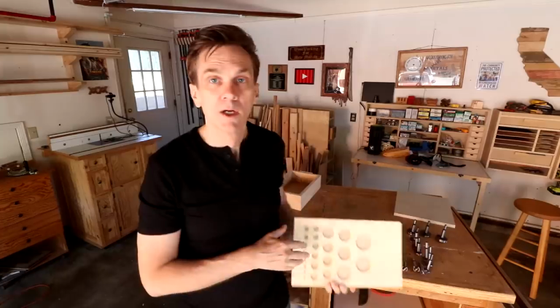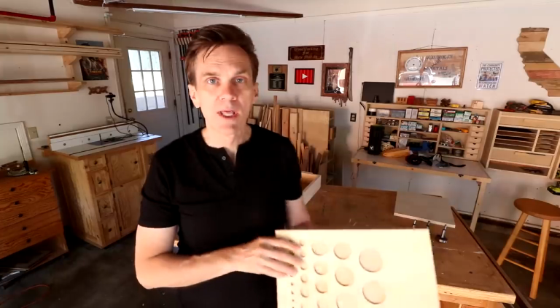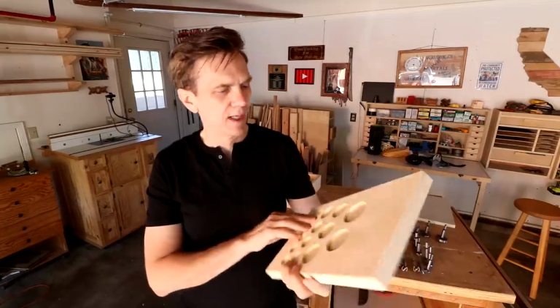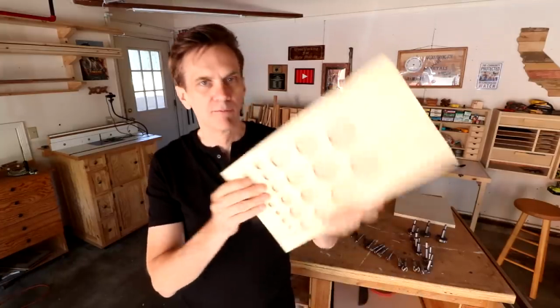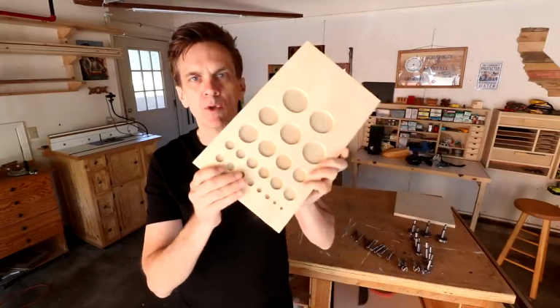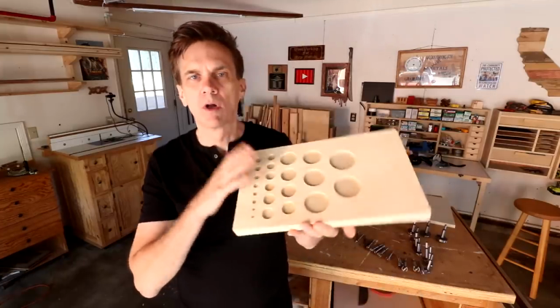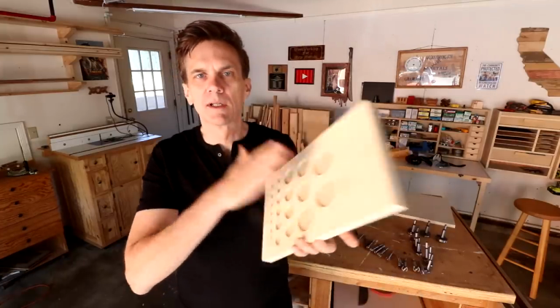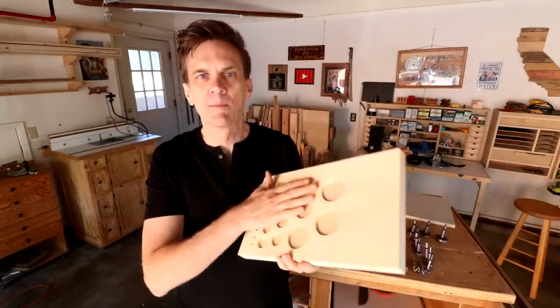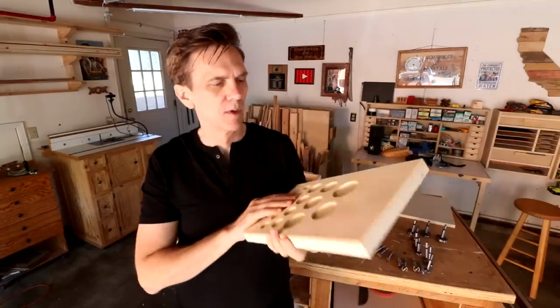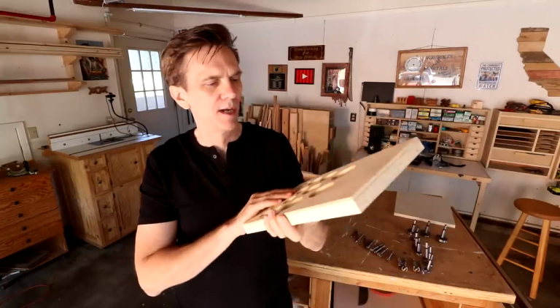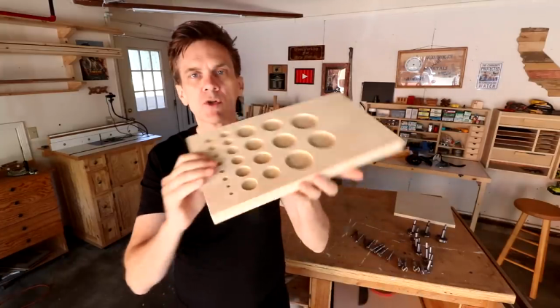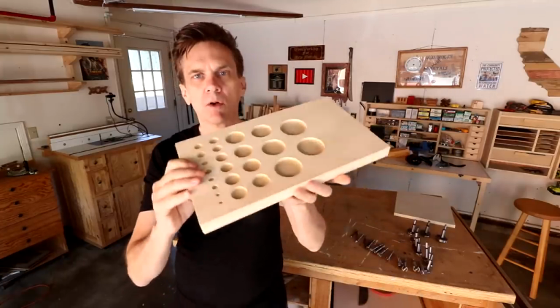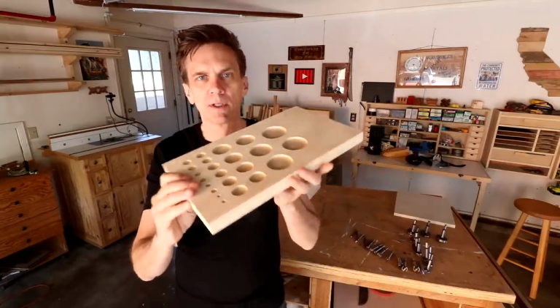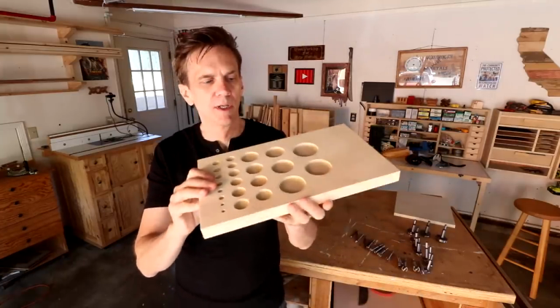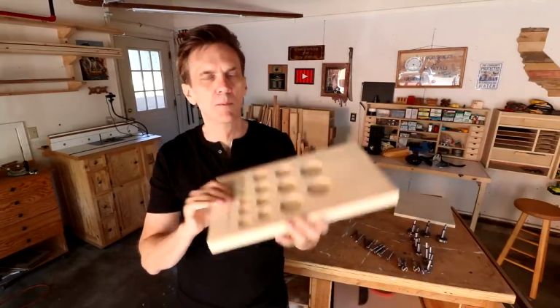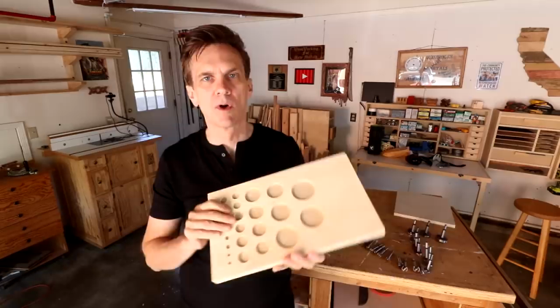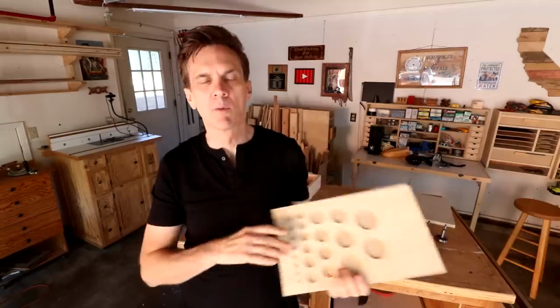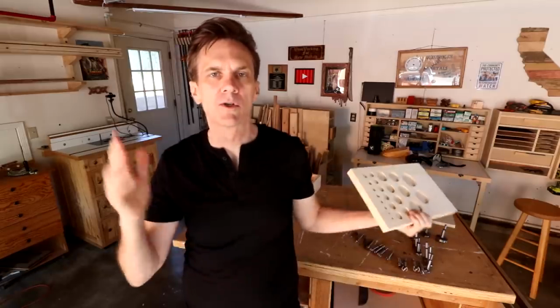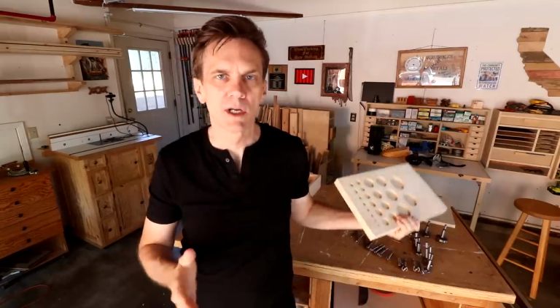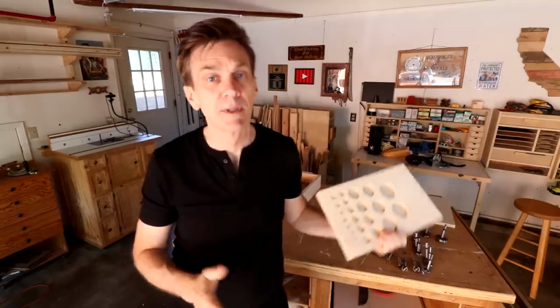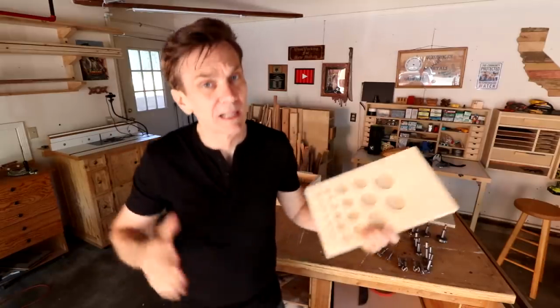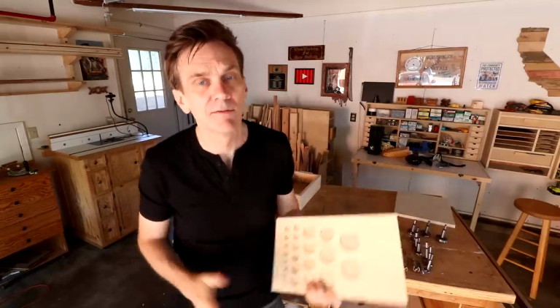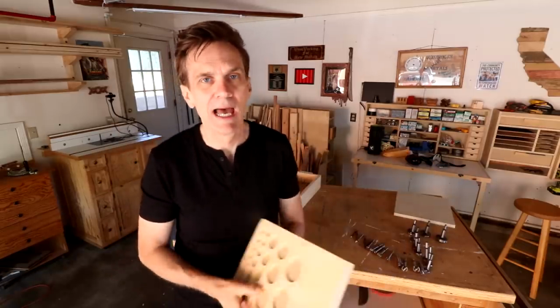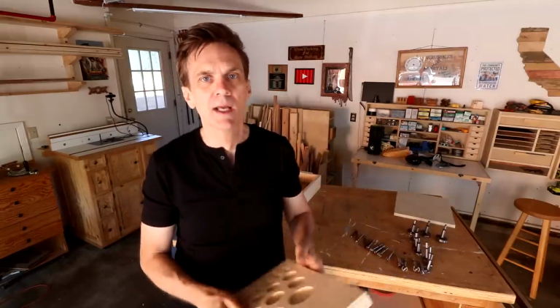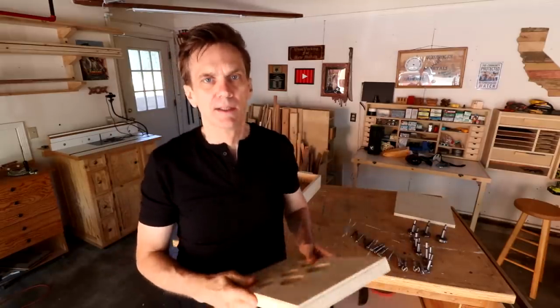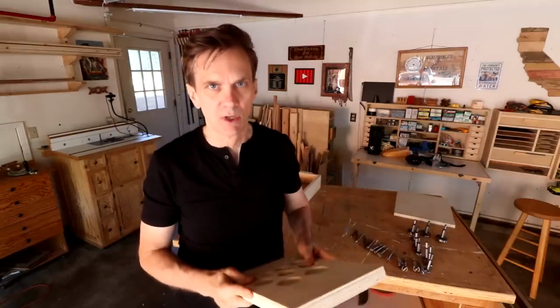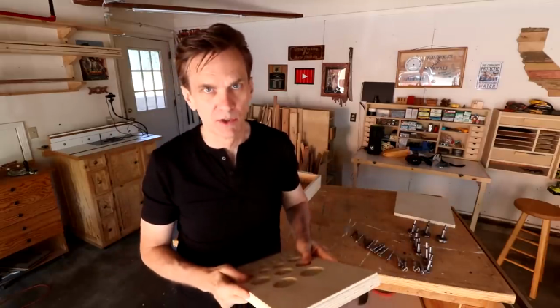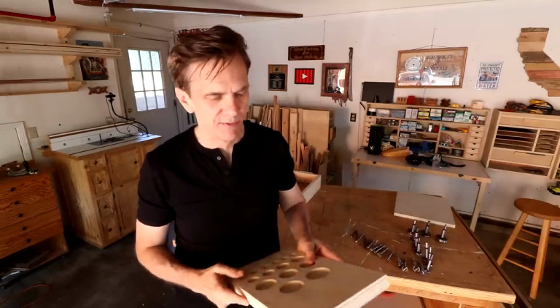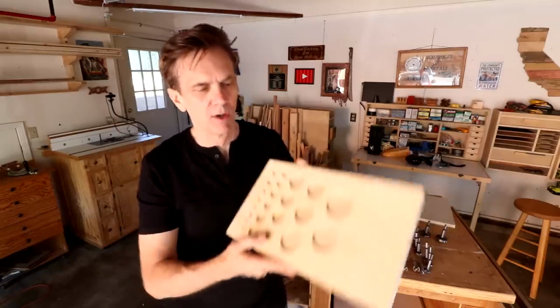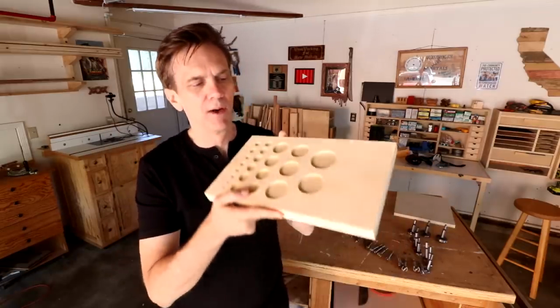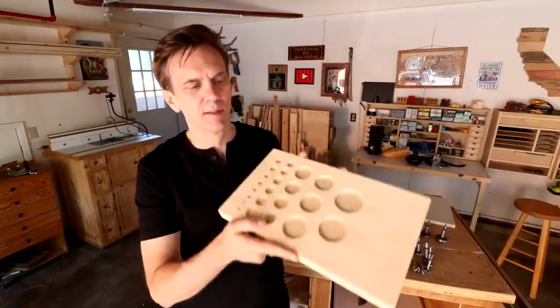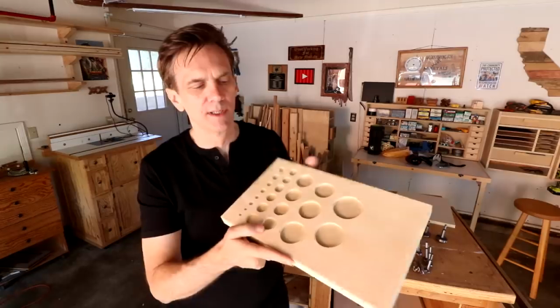Good morning everybody. I've removed all the clamps from my Forstner bit holder and I'm ready to move on. I wanted to address a comment that a lot of you had on yesterday's video about assembling this.